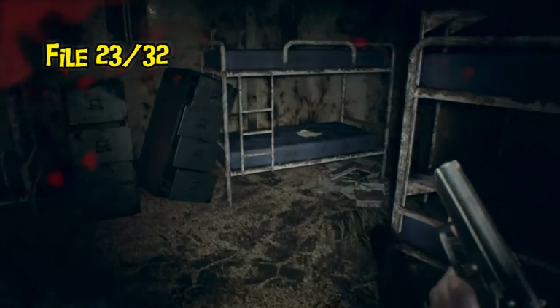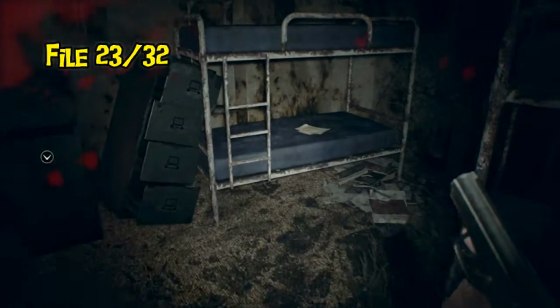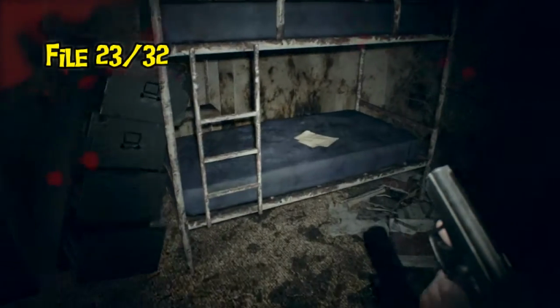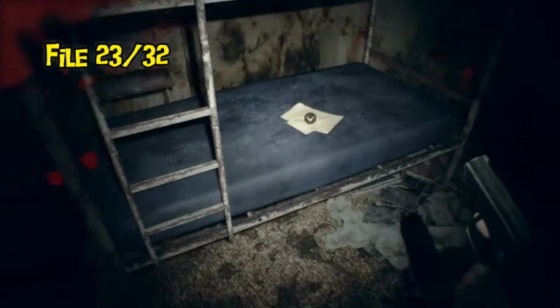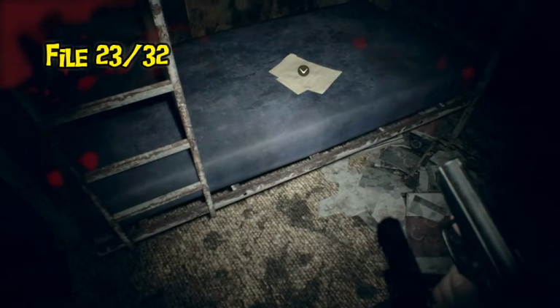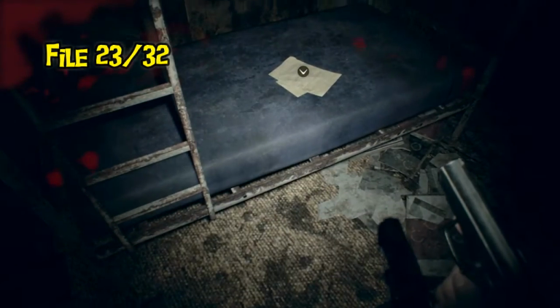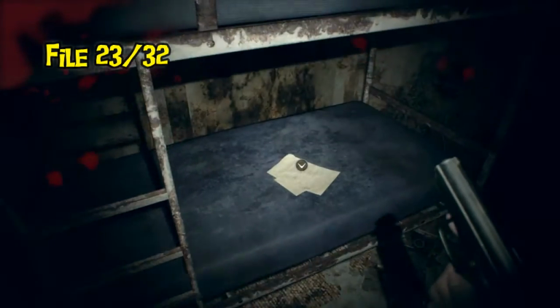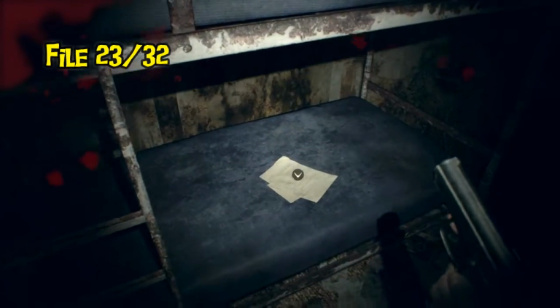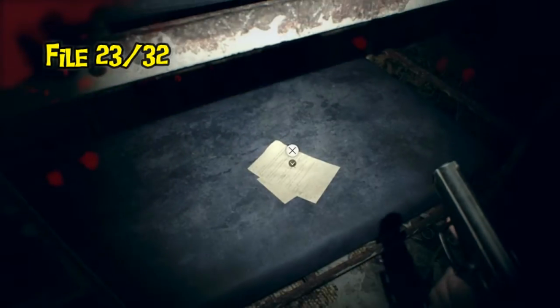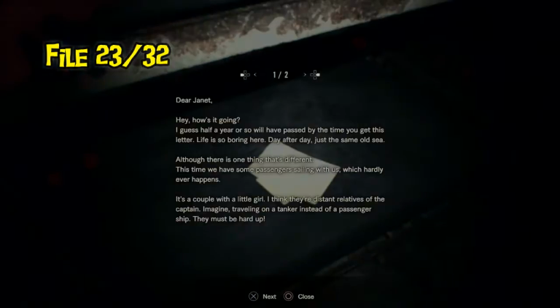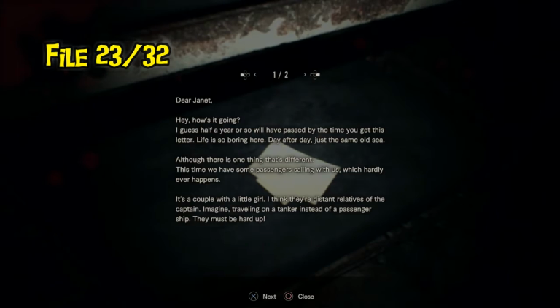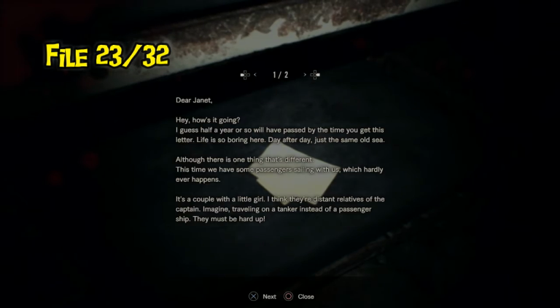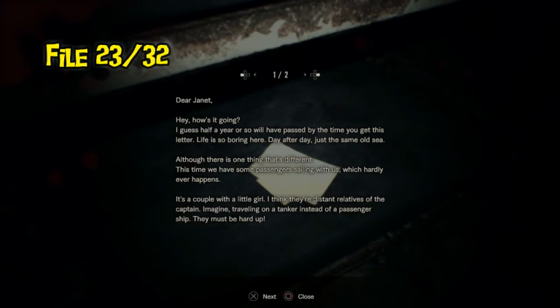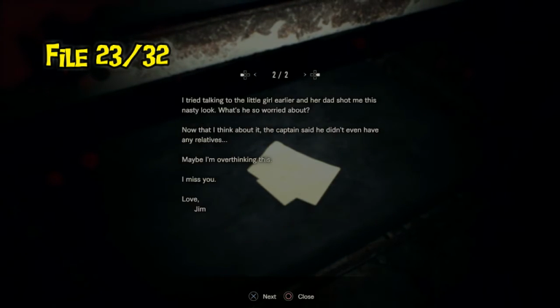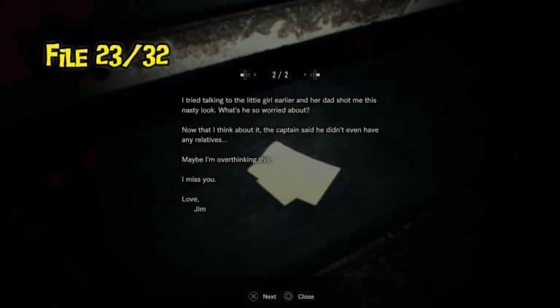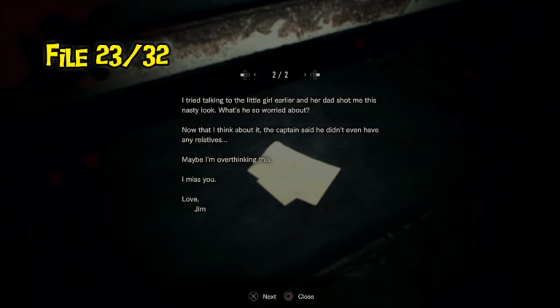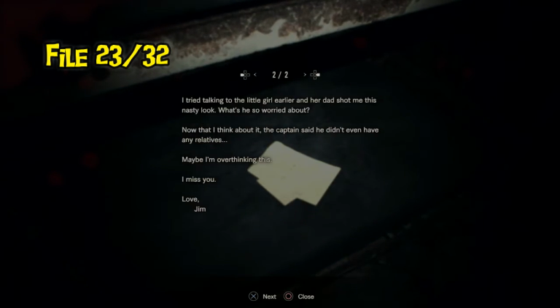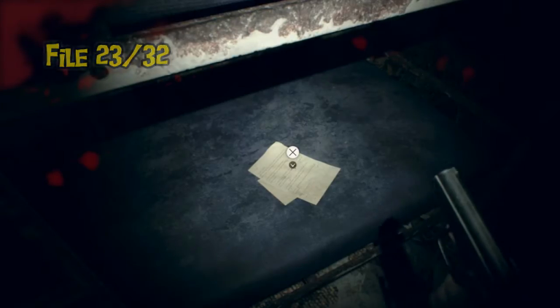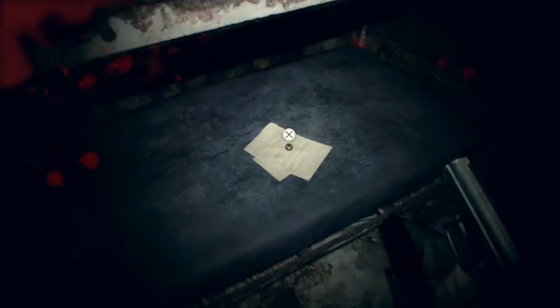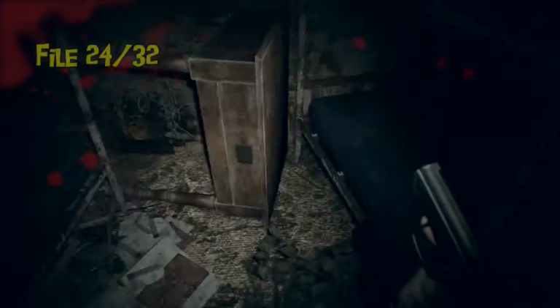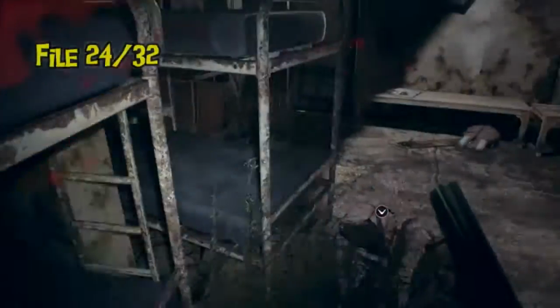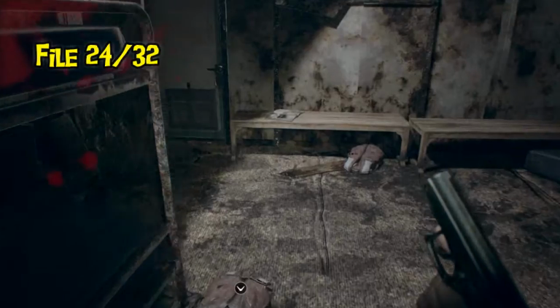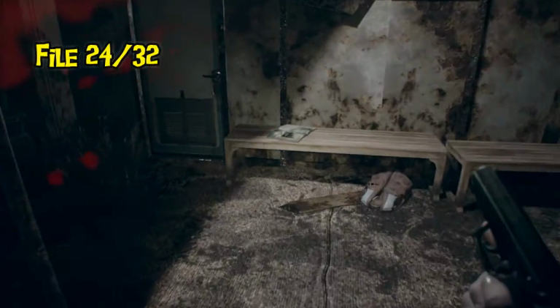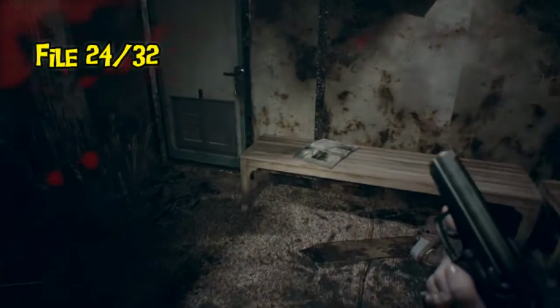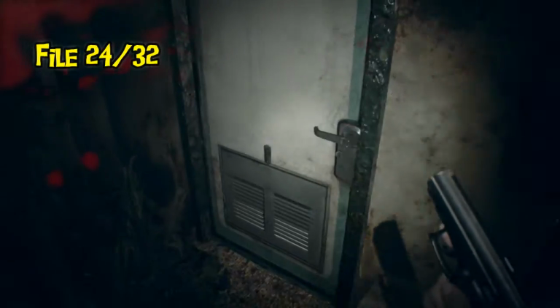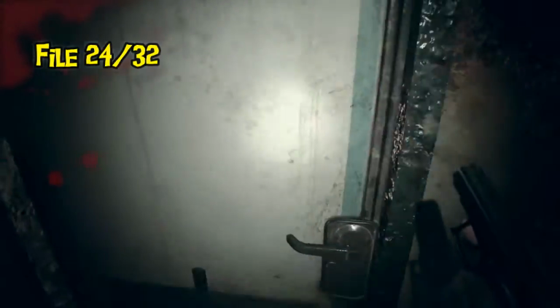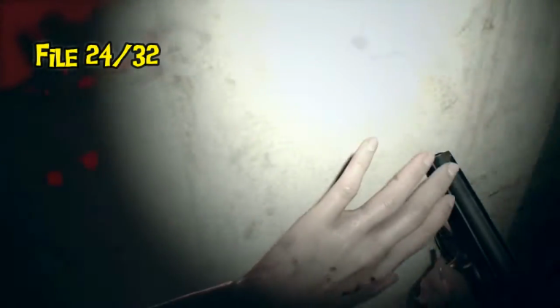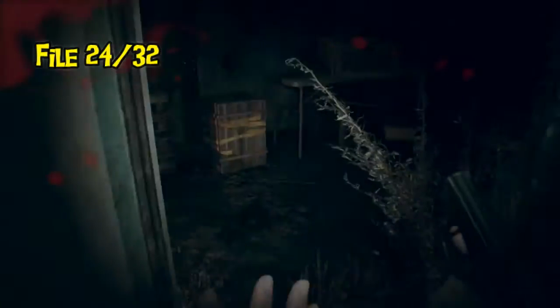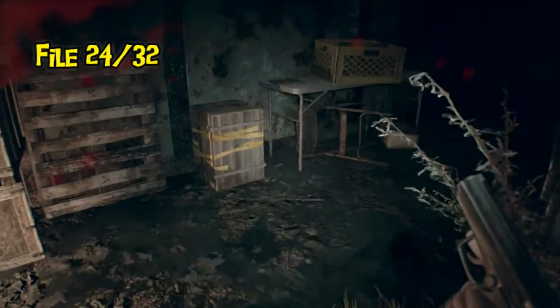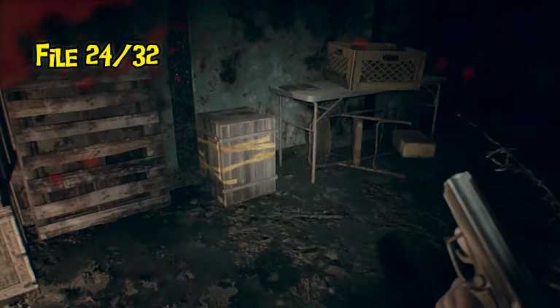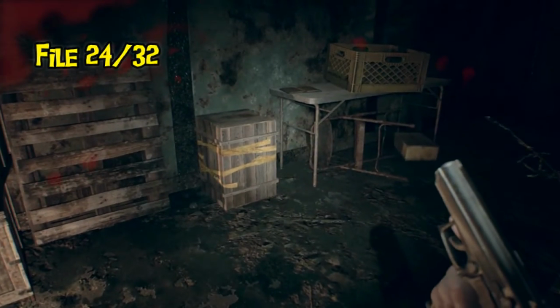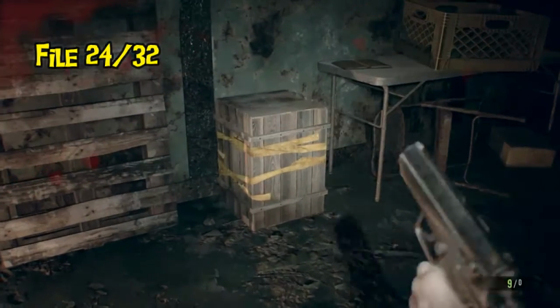Now in the bunk rooms, still before we watch the last tape, there are two files — one in this room and one in the conjoining room. There's the one over on the table.